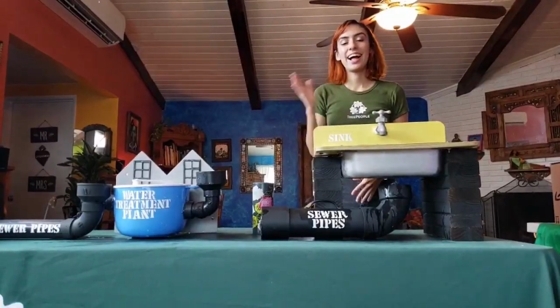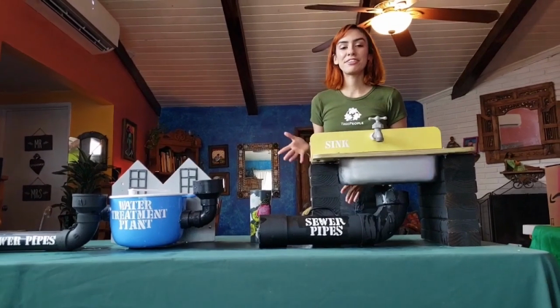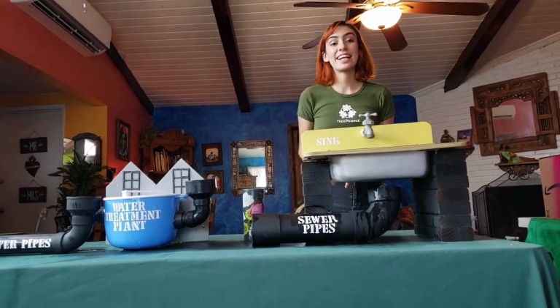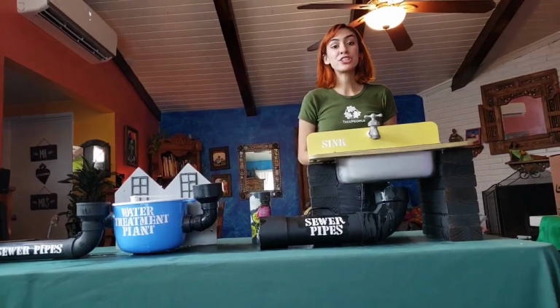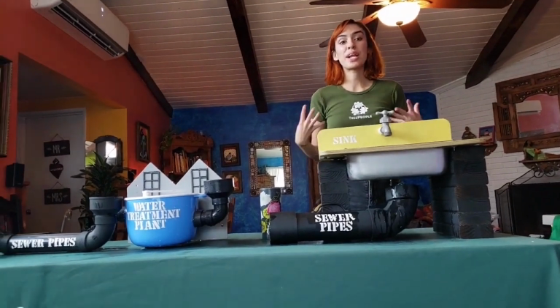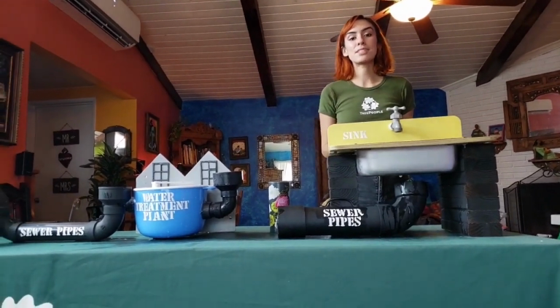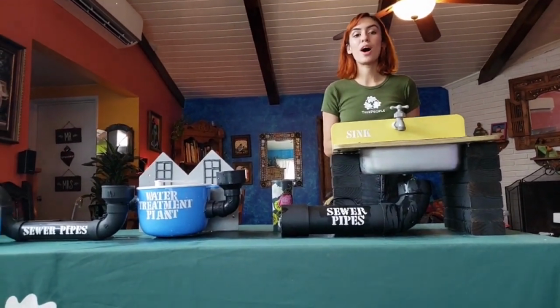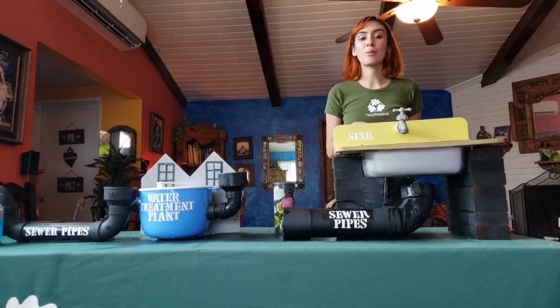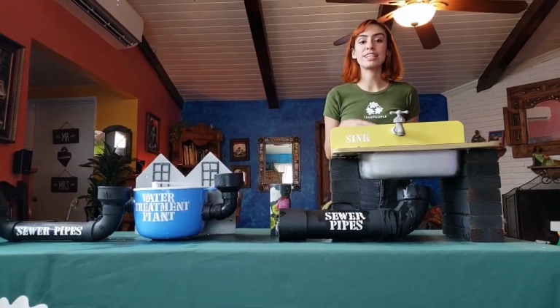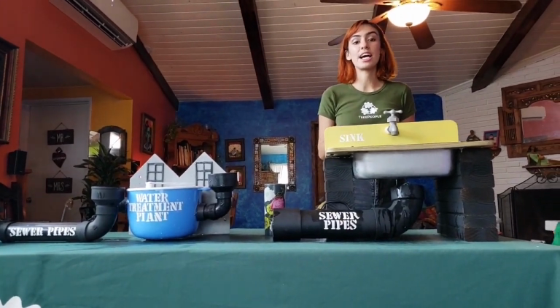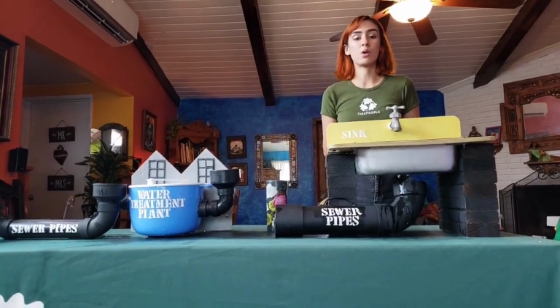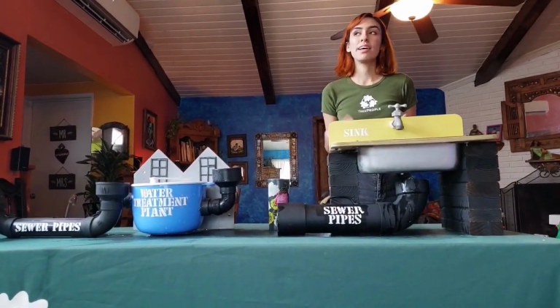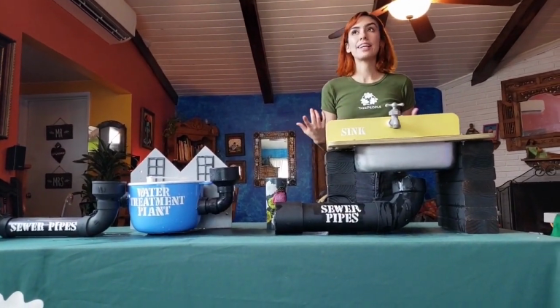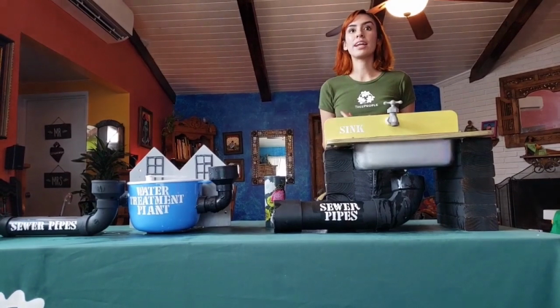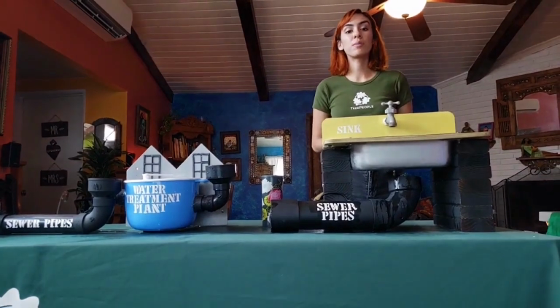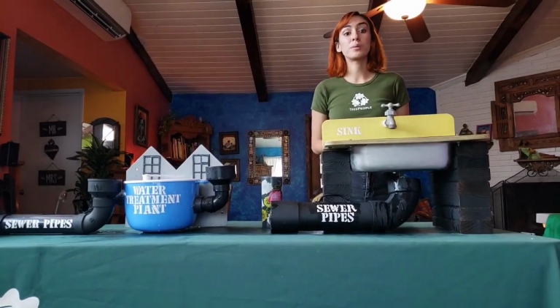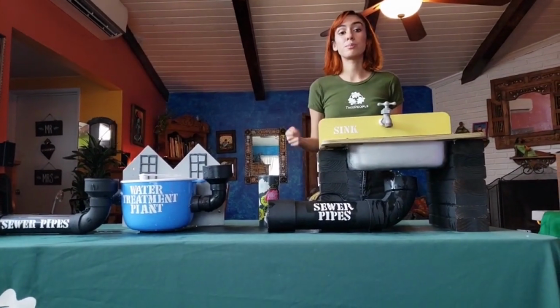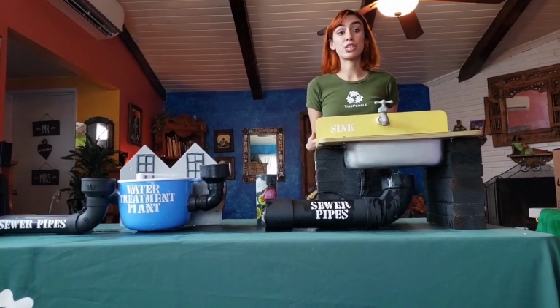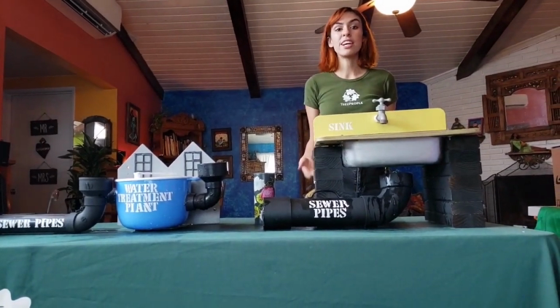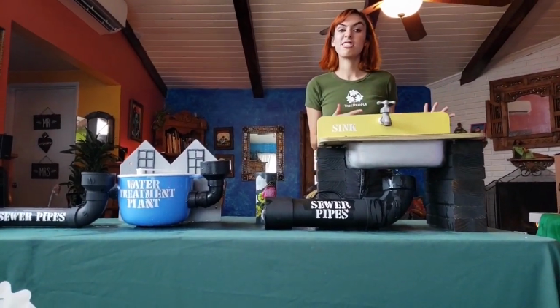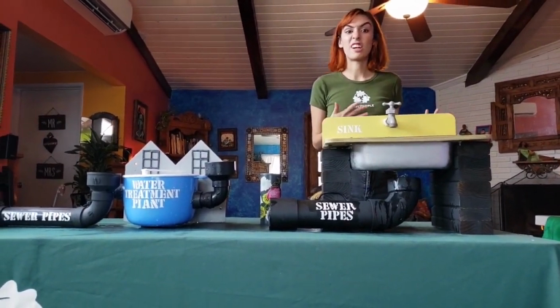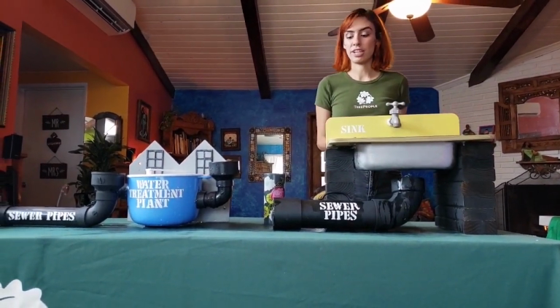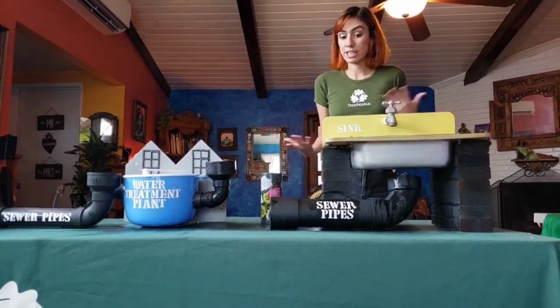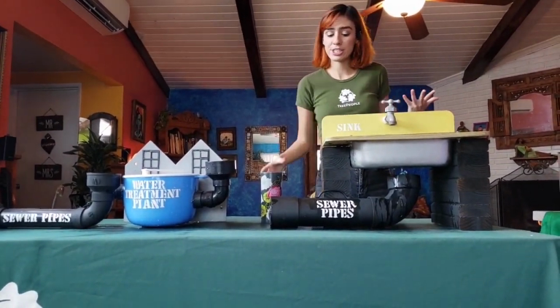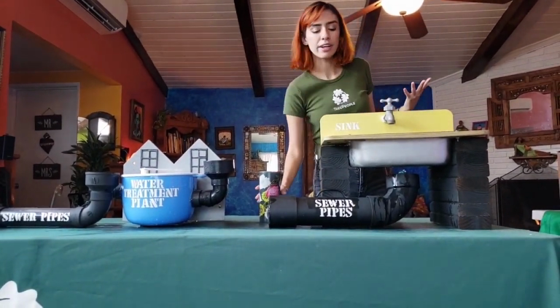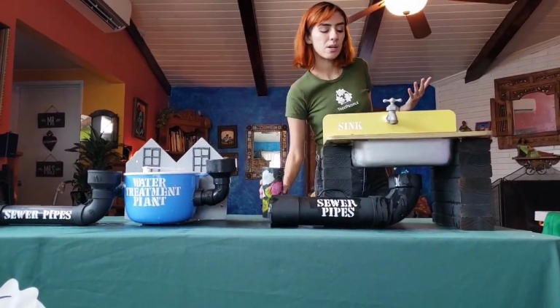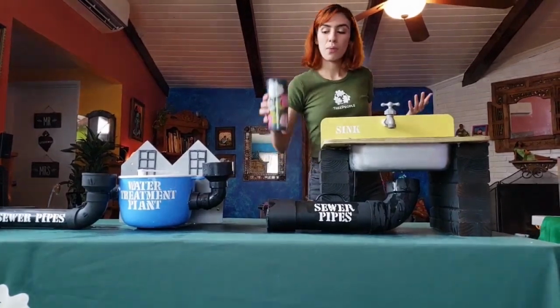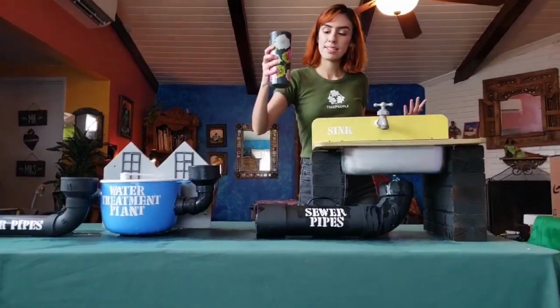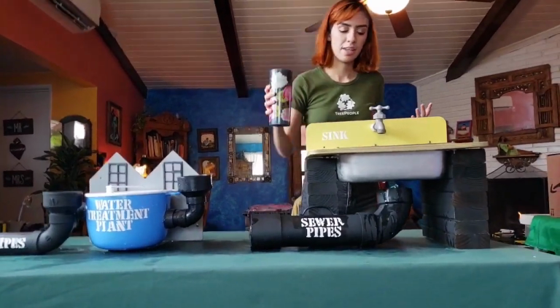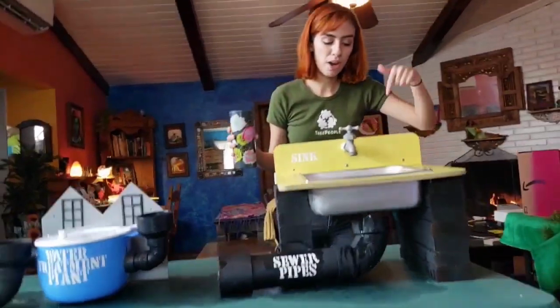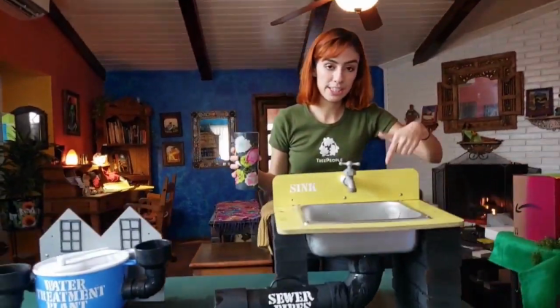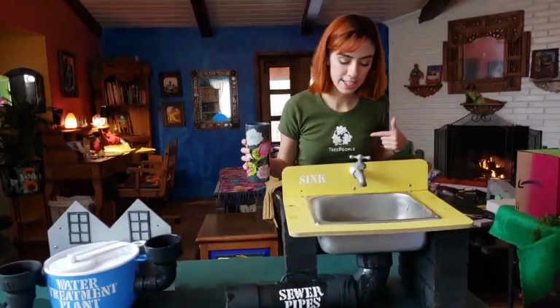Hi everyone! Today I'm going to show you what happens to the water that we use inside of our homes. And that could be anything from the water we use to brush our teeth to doing our laundry or taking a shower. So I'm going to pour this cup of water into the sink.